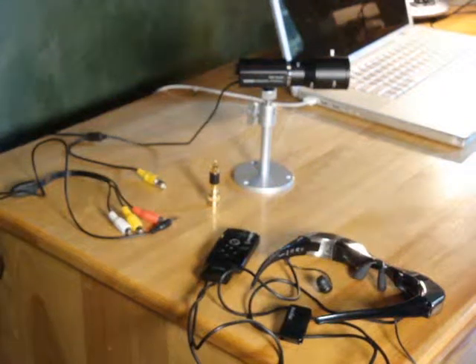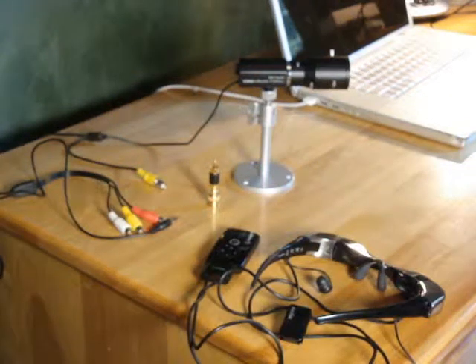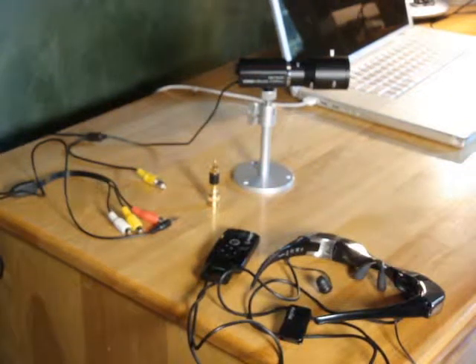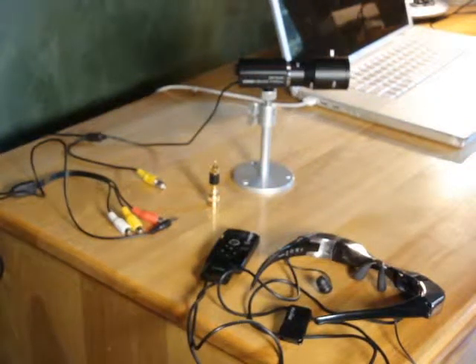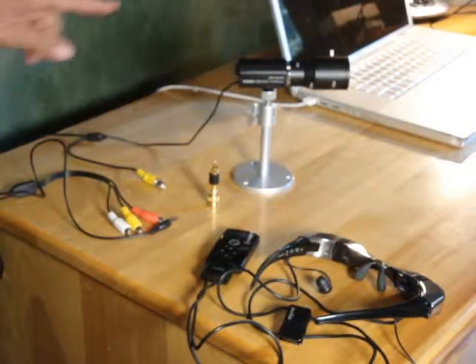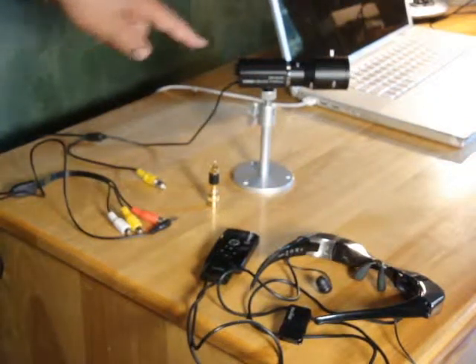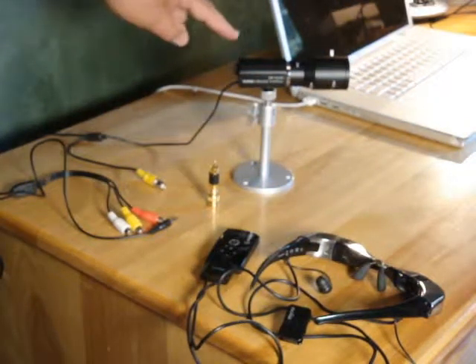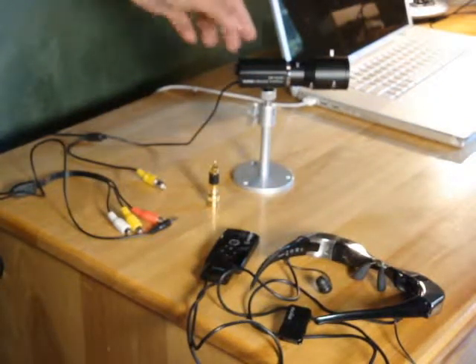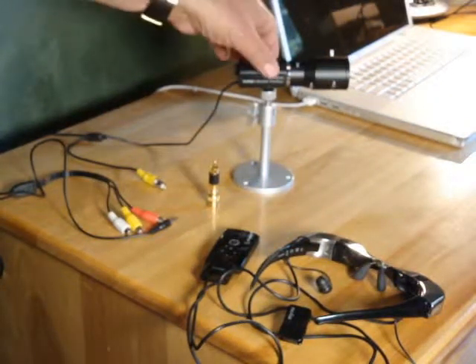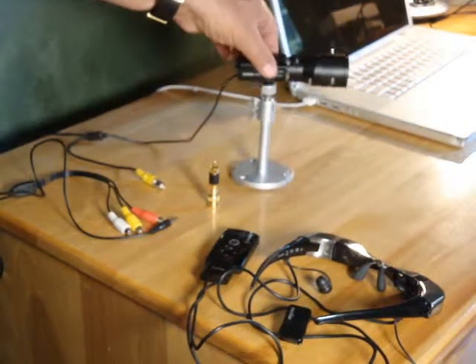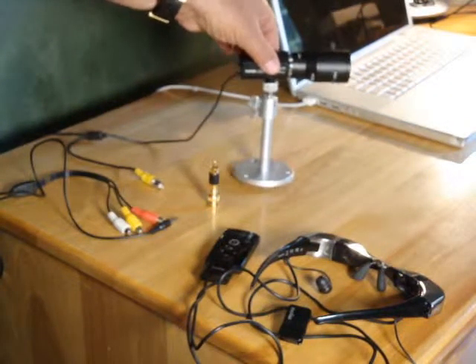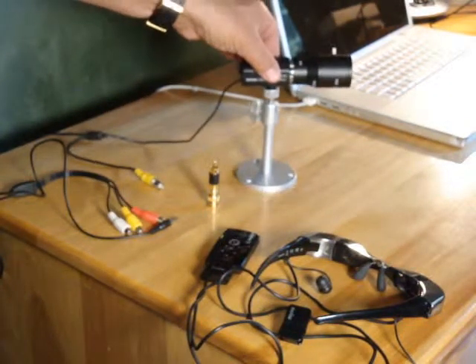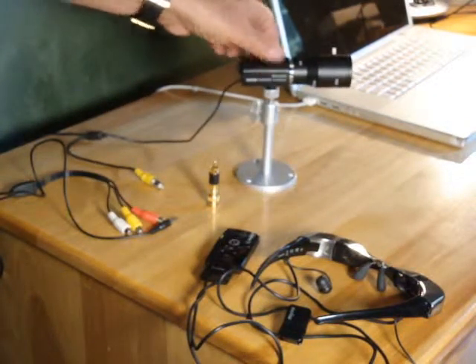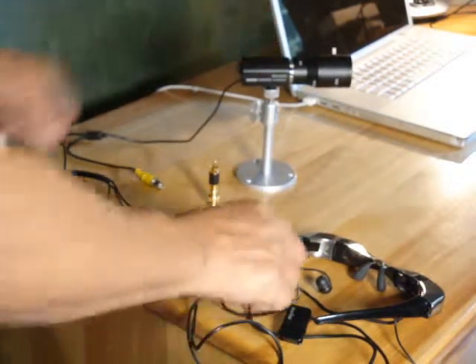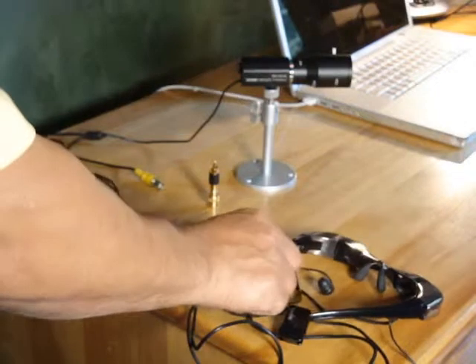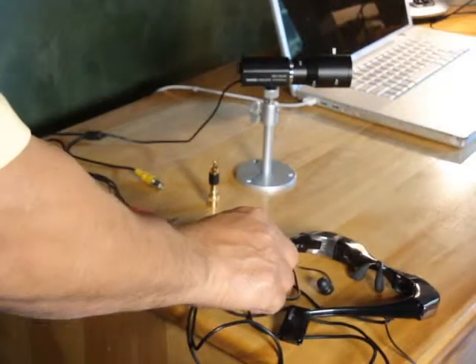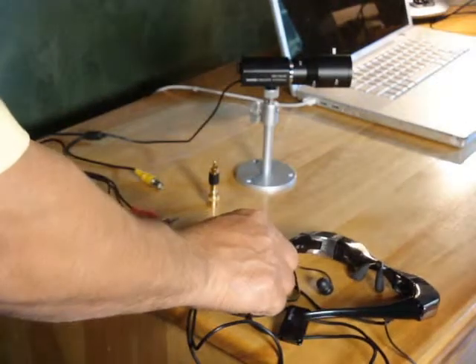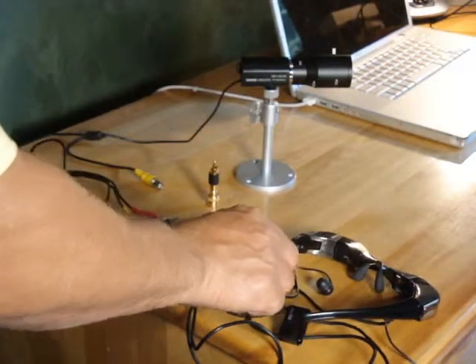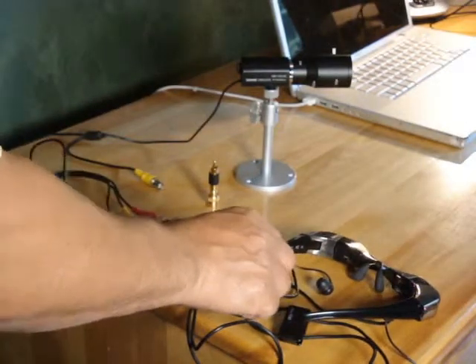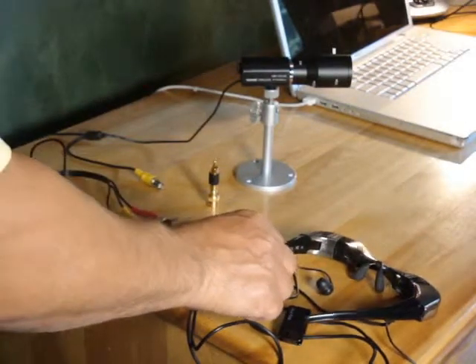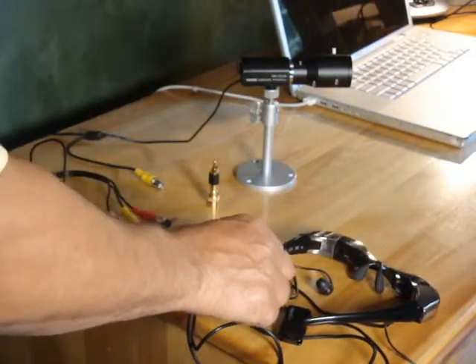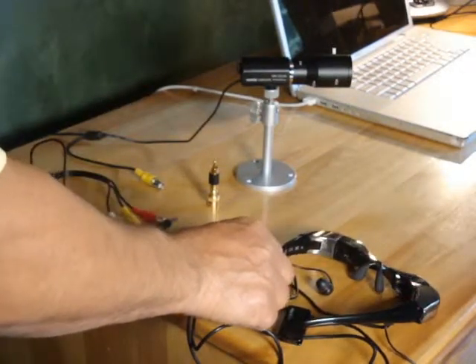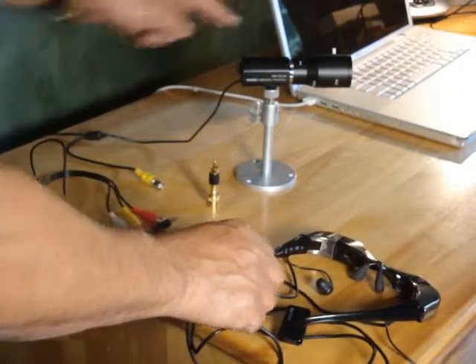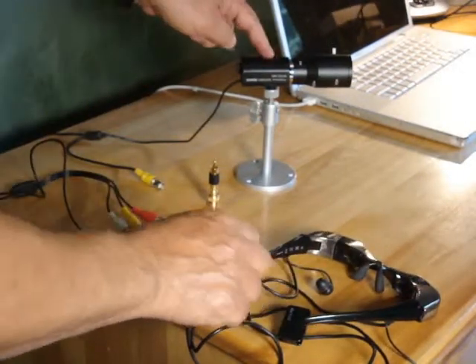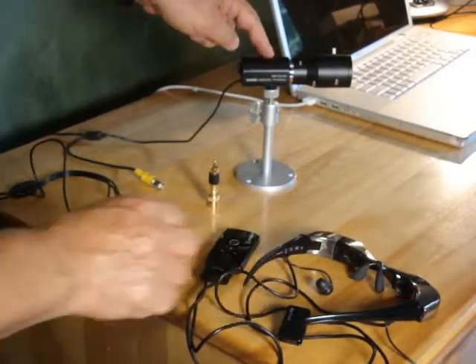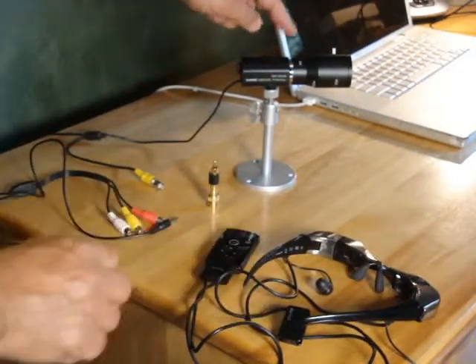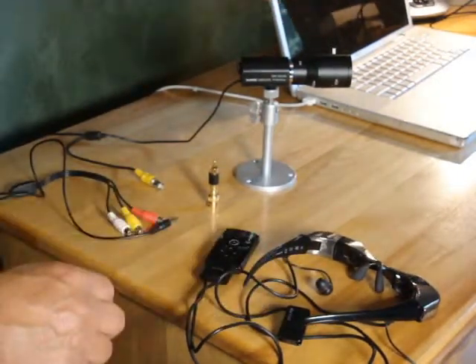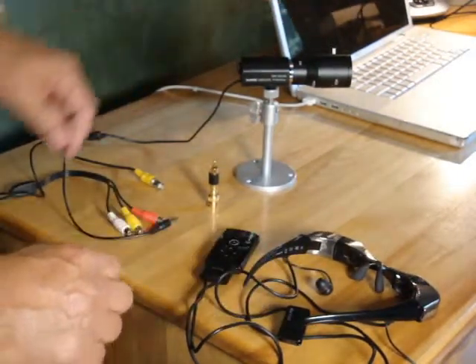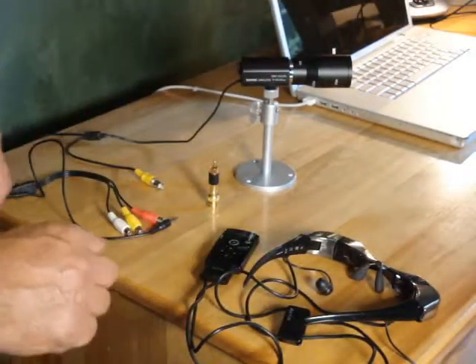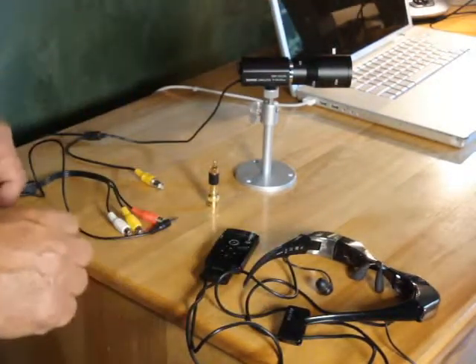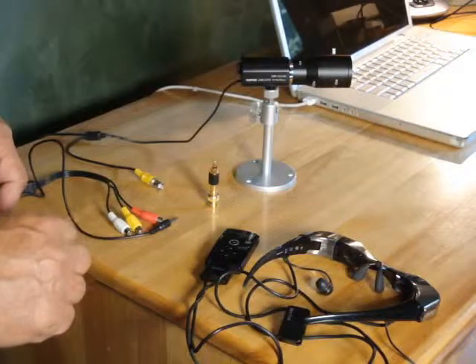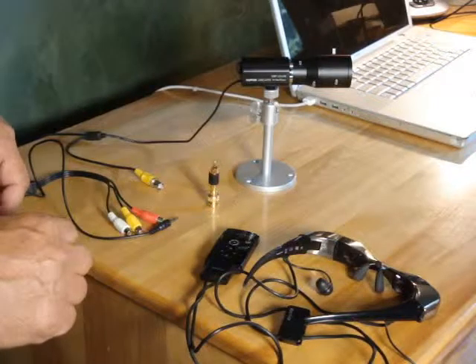A number of you have asked about connecting a security camera up to your MyView viewer — maybe to set up your security camera and make sure it's focused properly, that sort of thing.